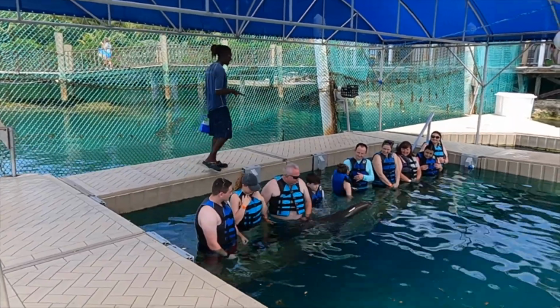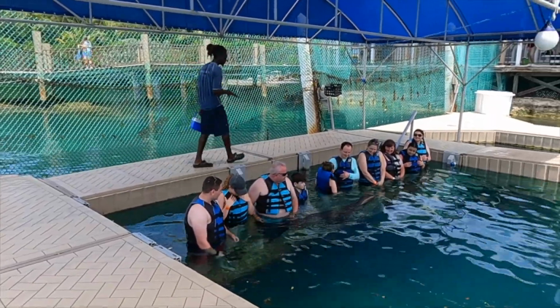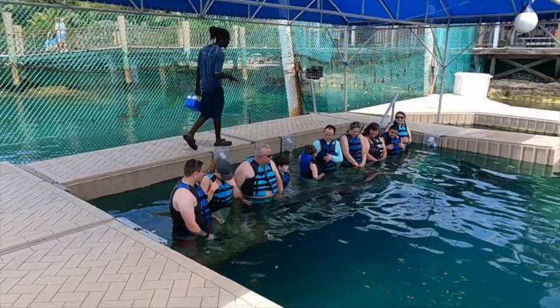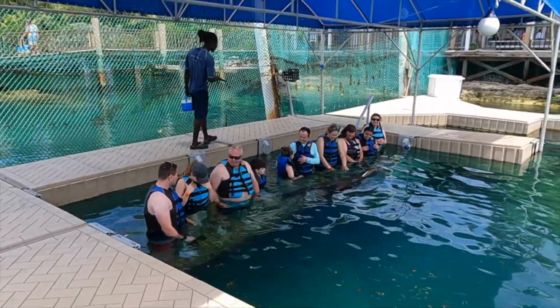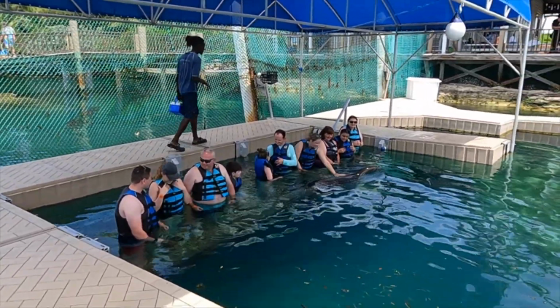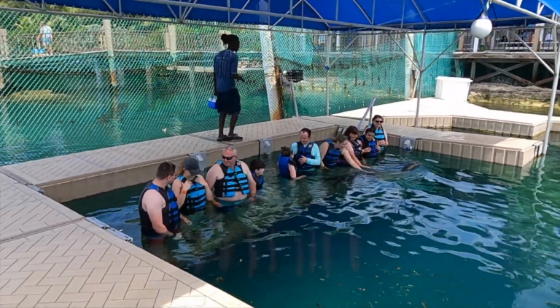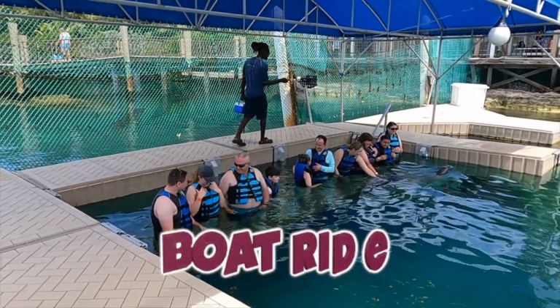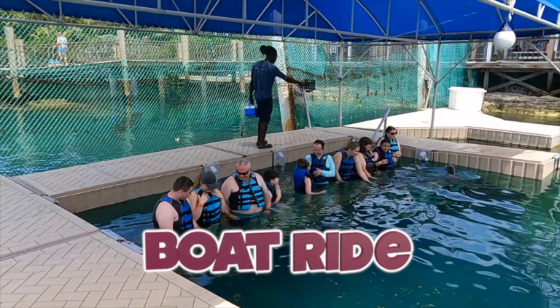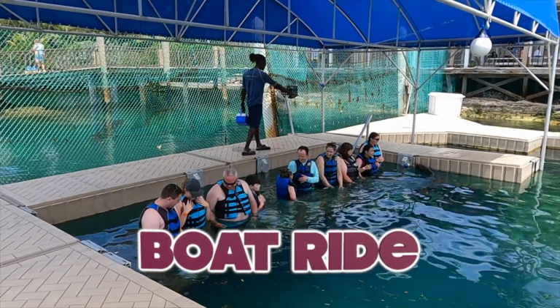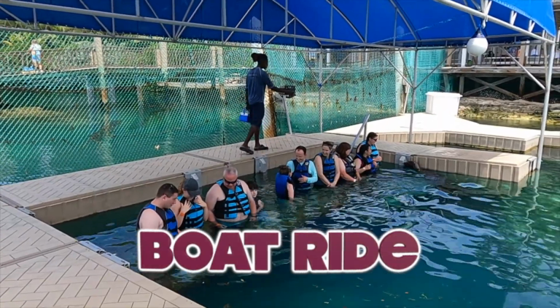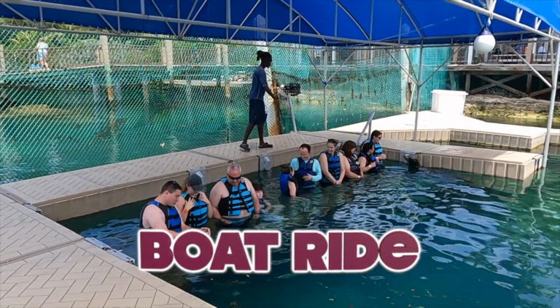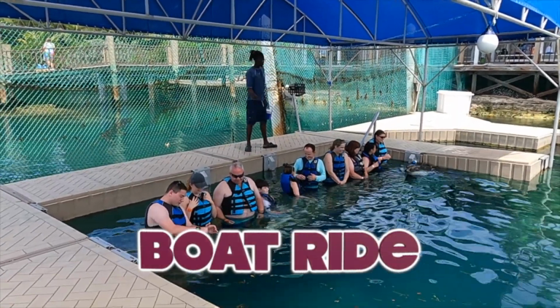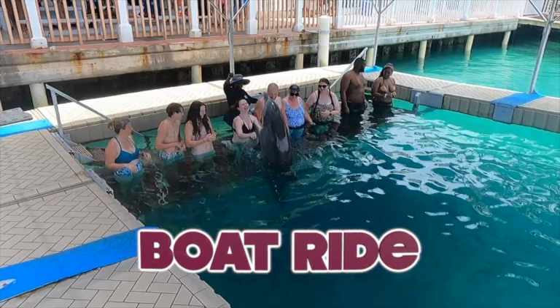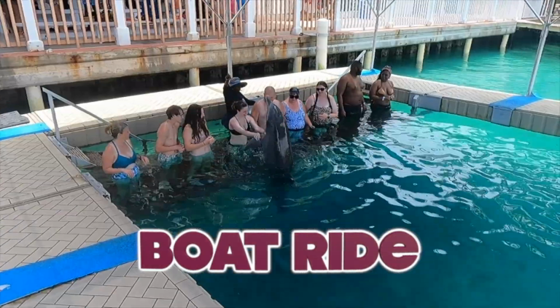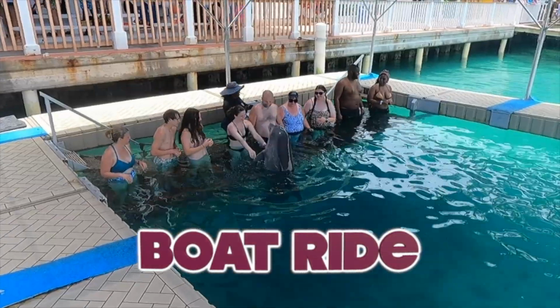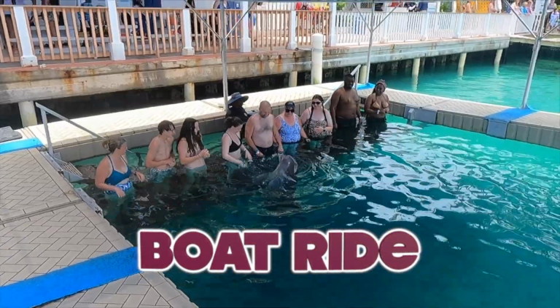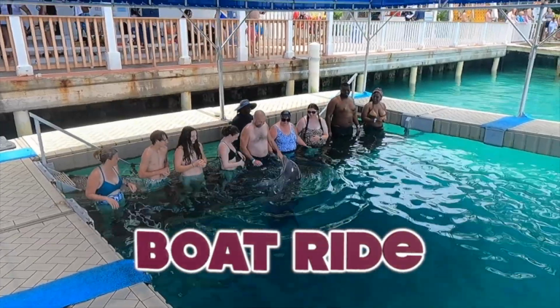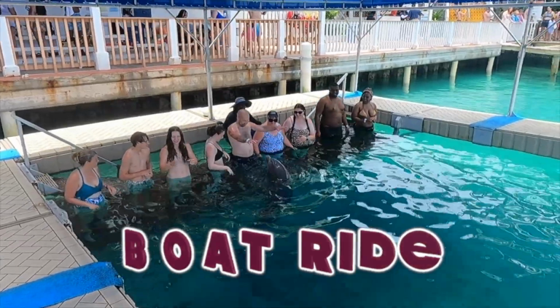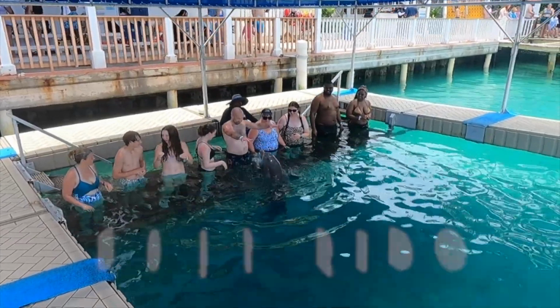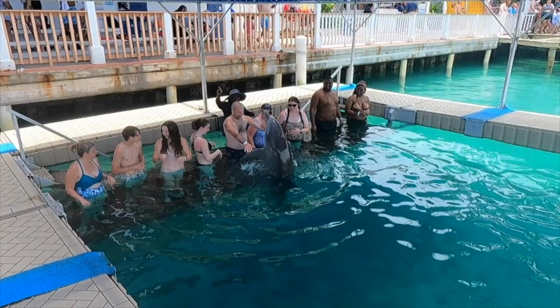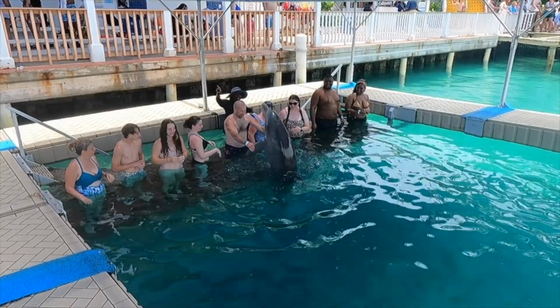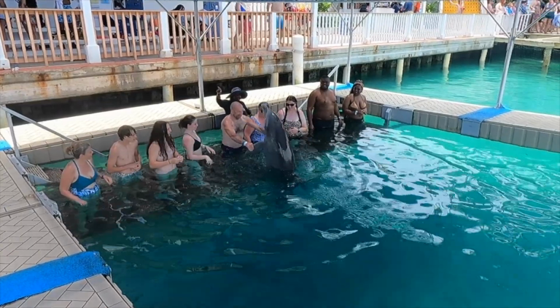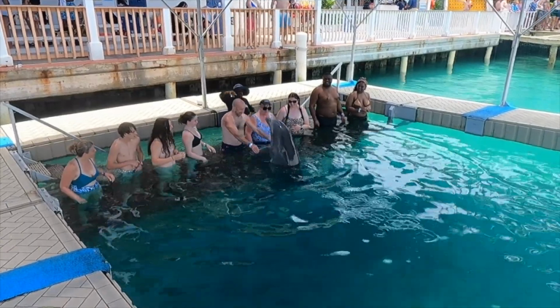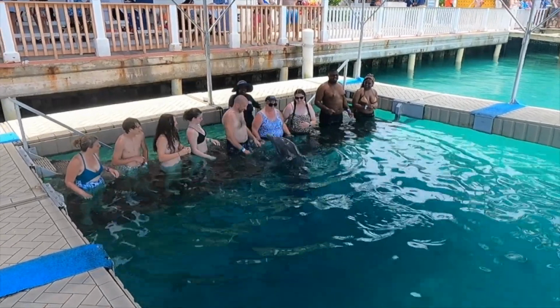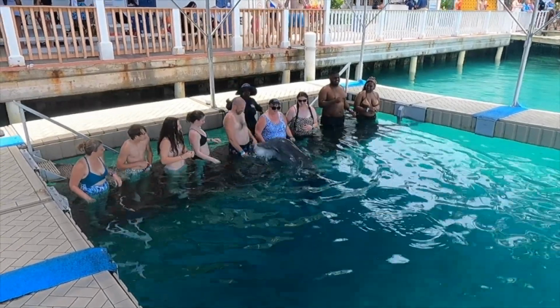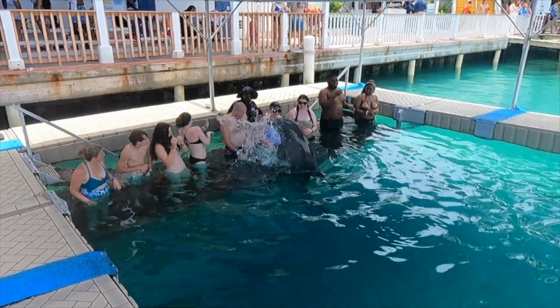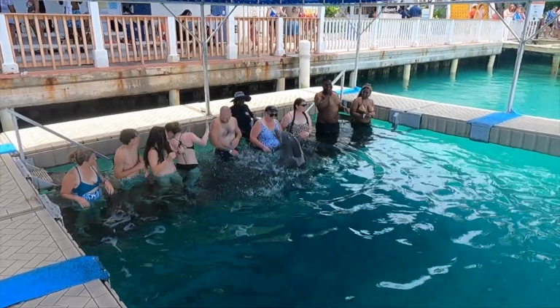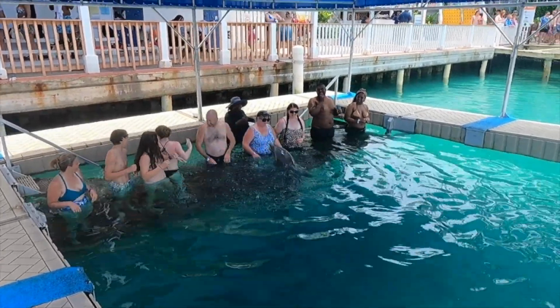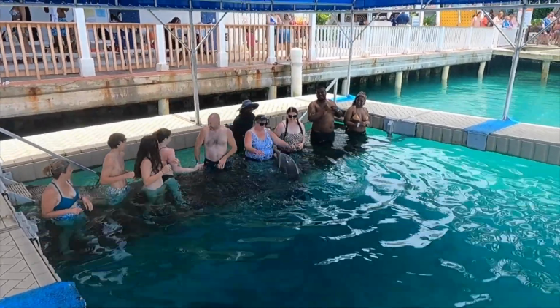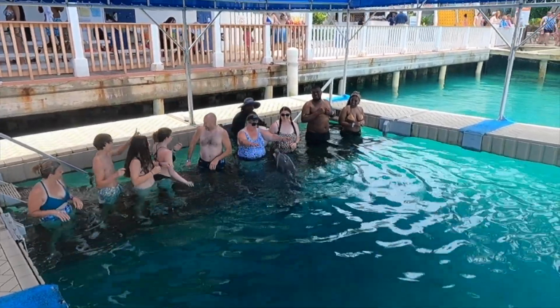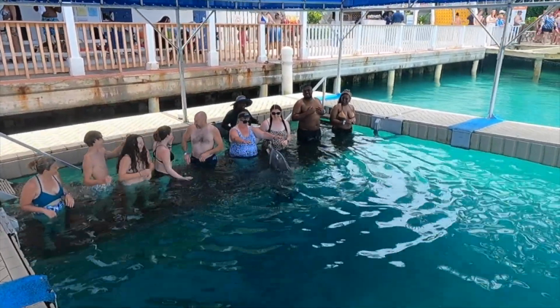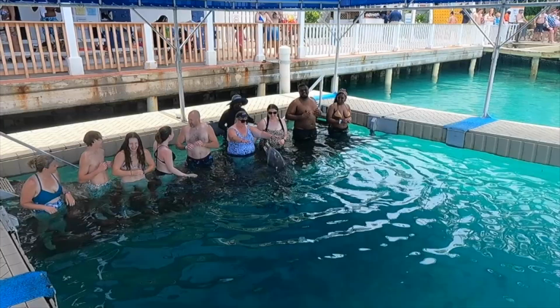The next thing I want to talk about is the boat ride. The boat was clean, and the ride to Blue Lagoon was just like any other boat ride. You can tell that the boats are older and could use some updating, but I never felt unsafe.